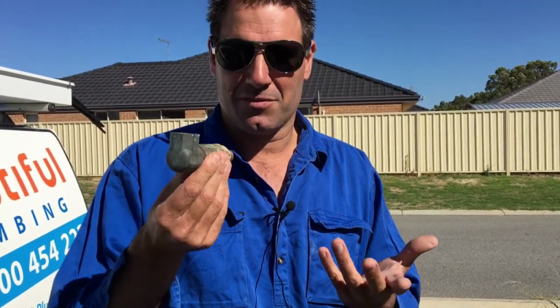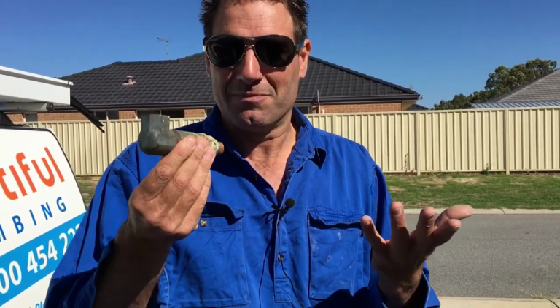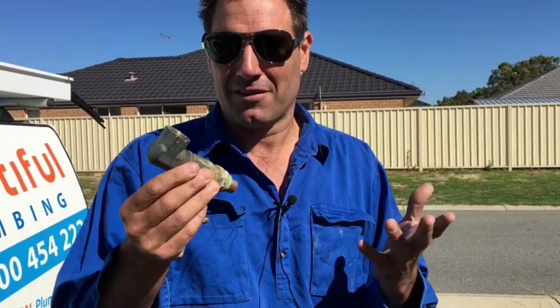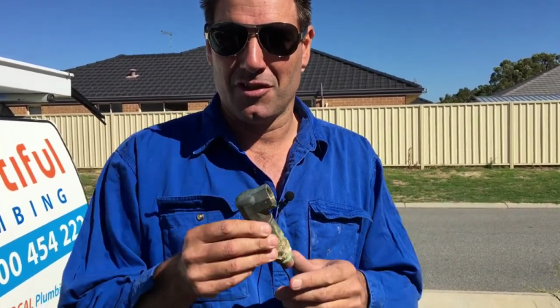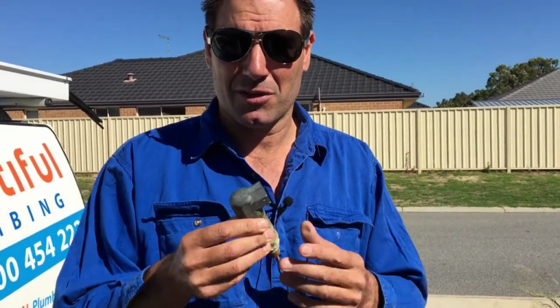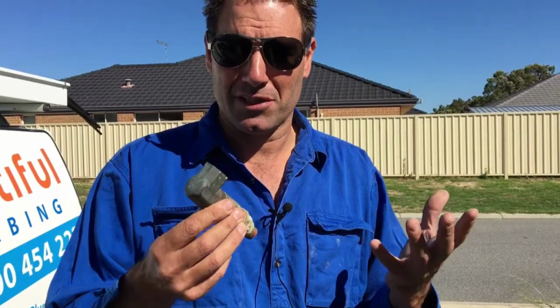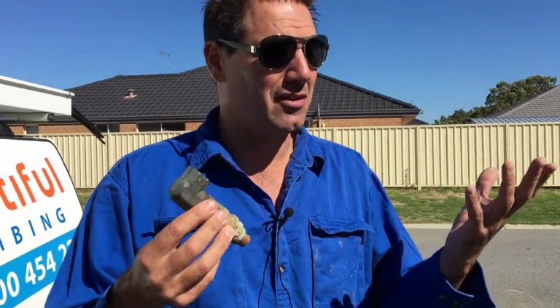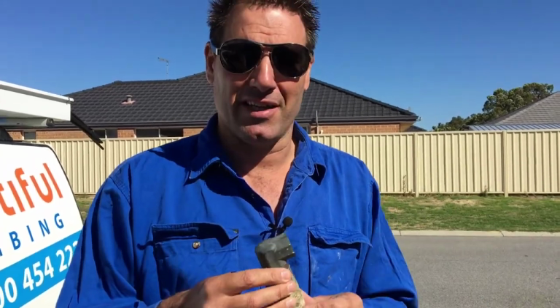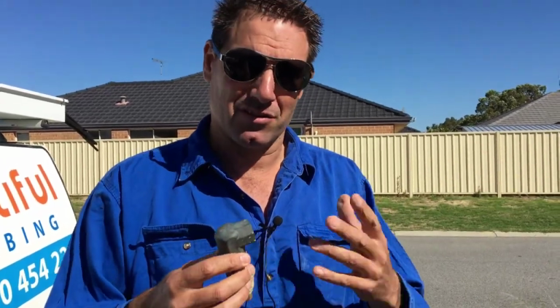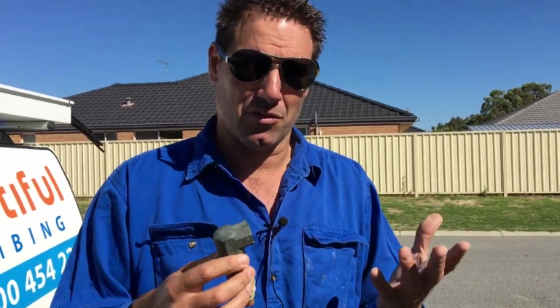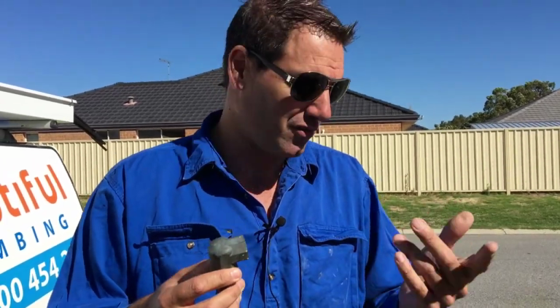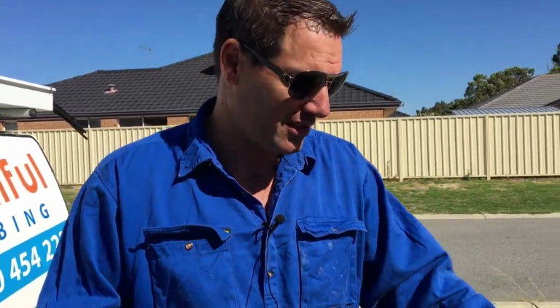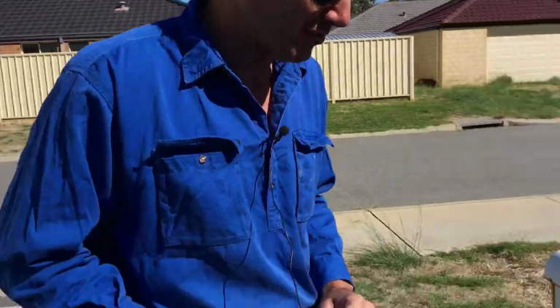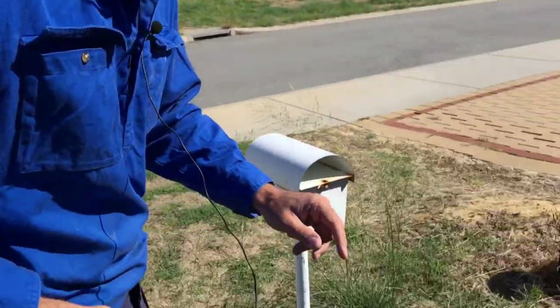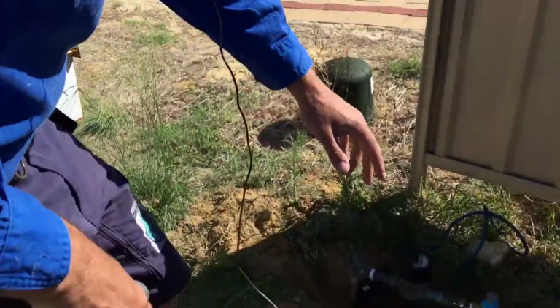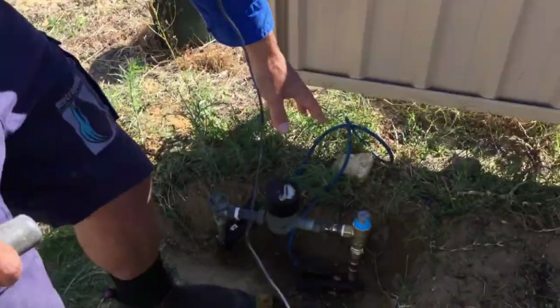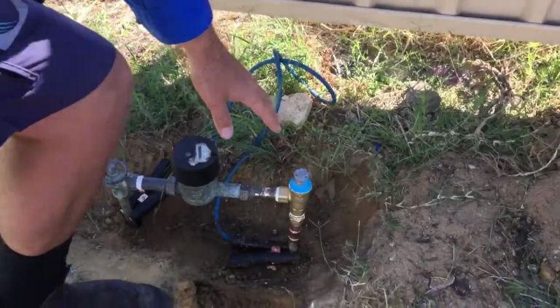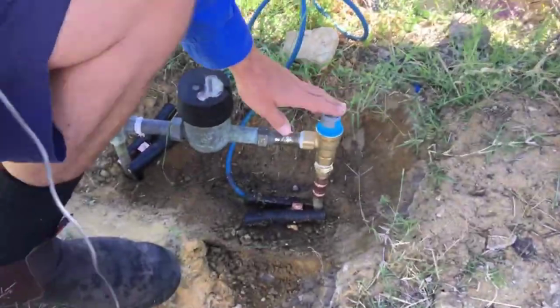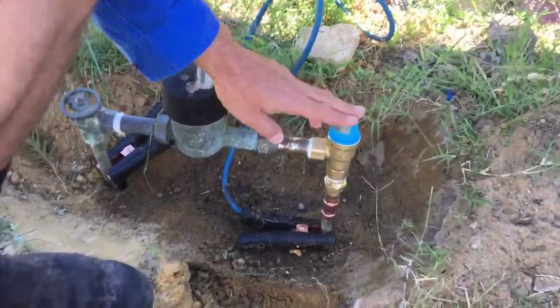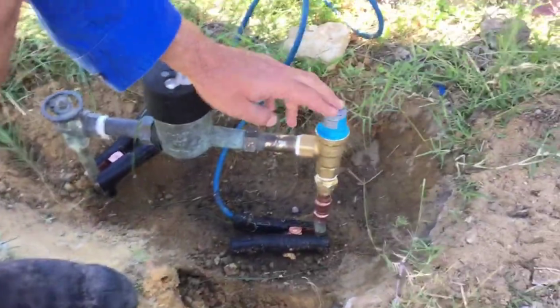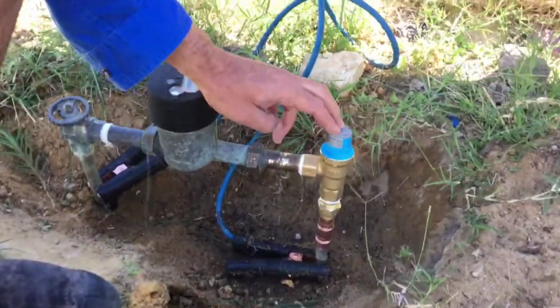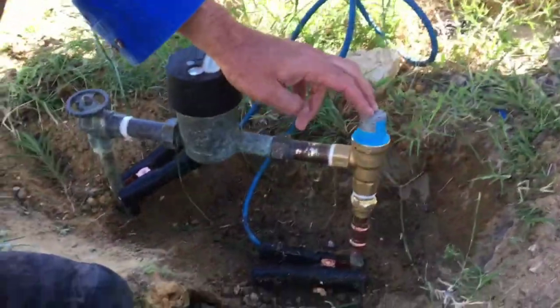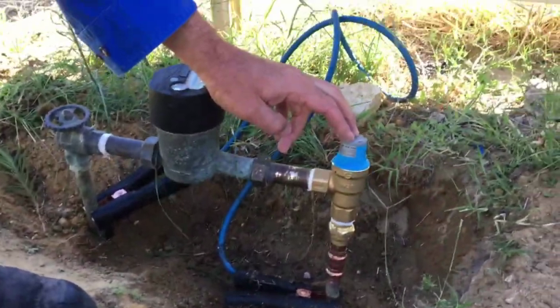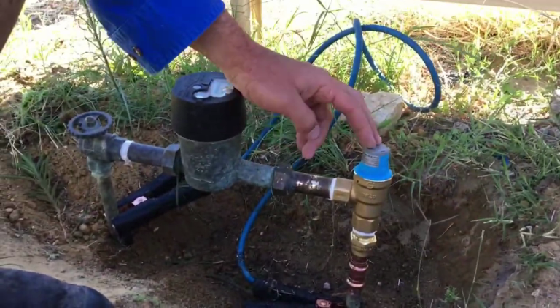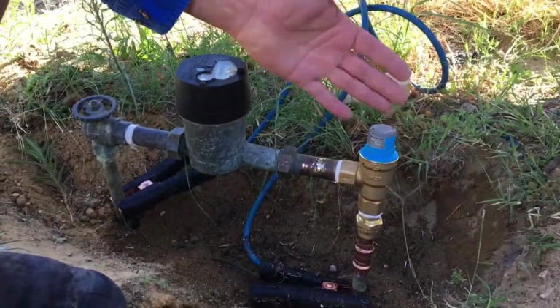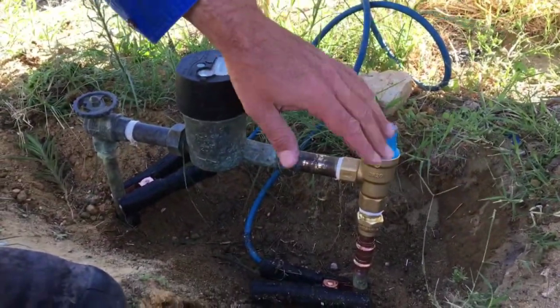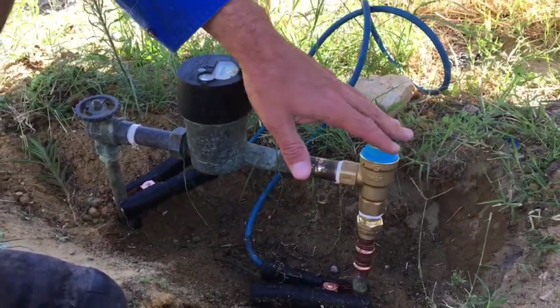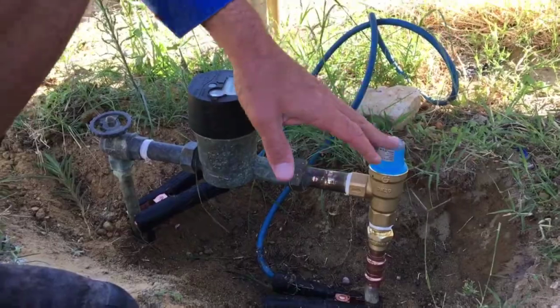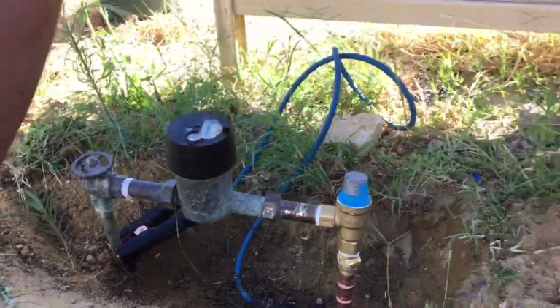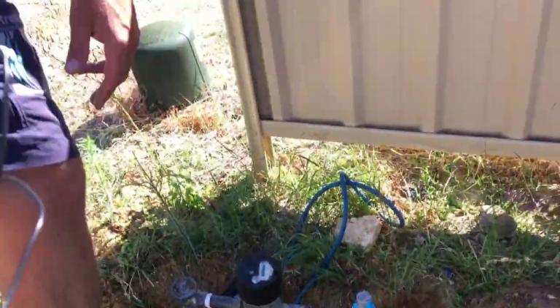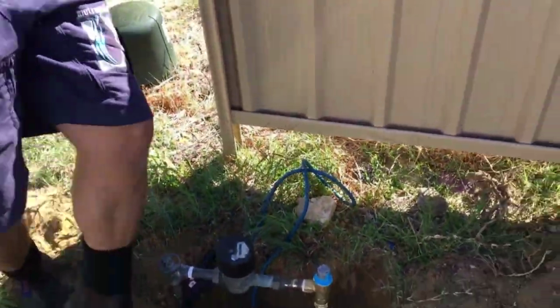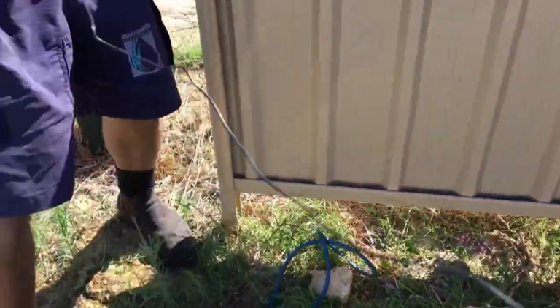This is probably stuff that's a few years old, because the pressure is so great around here. The valves we use - come and check this one out - this is a commercial grade and this can take right up to 2,000 kPa, so fantastic, going to have no problems.